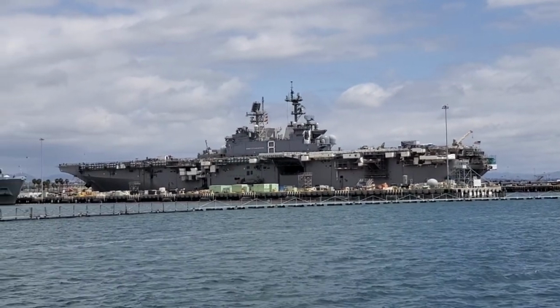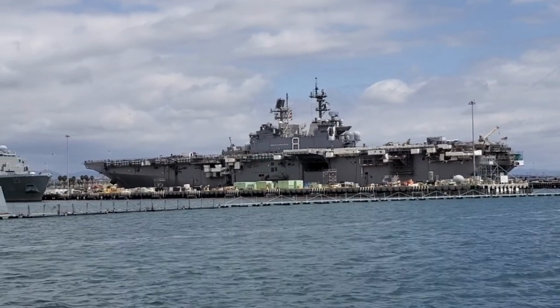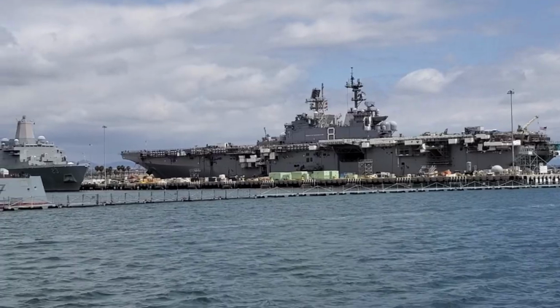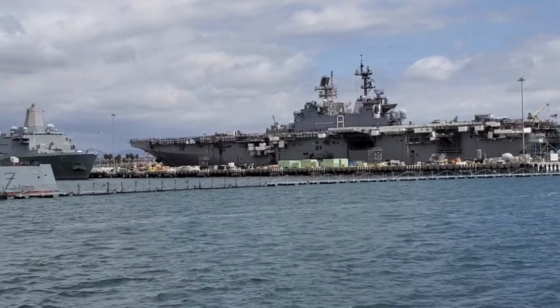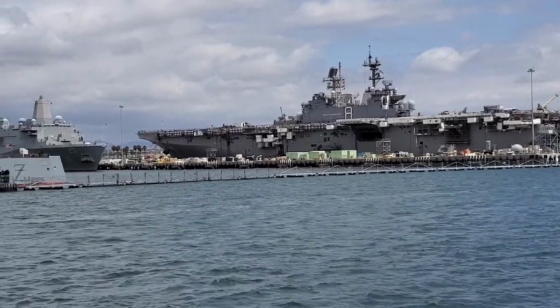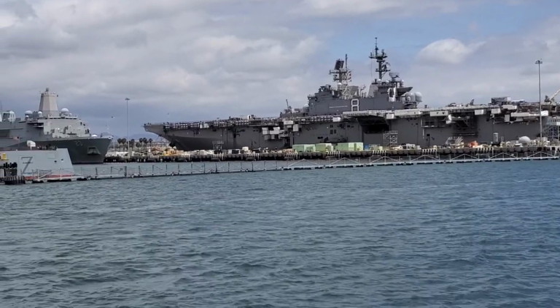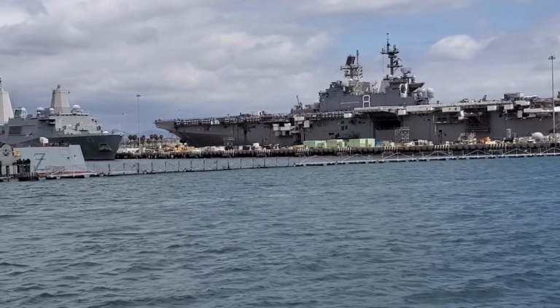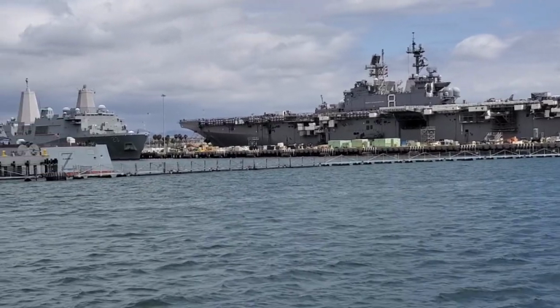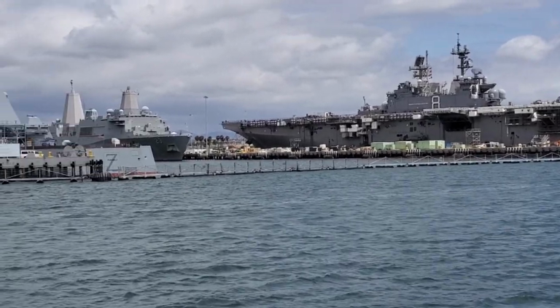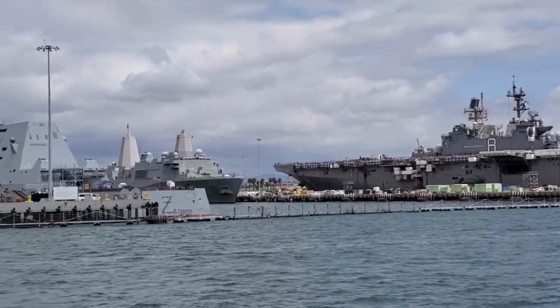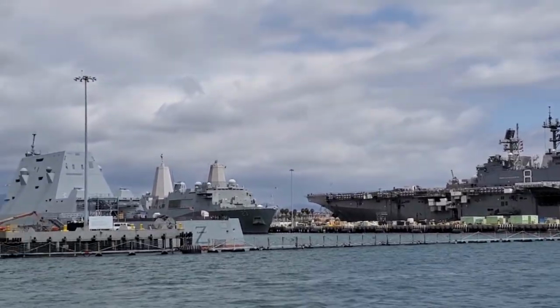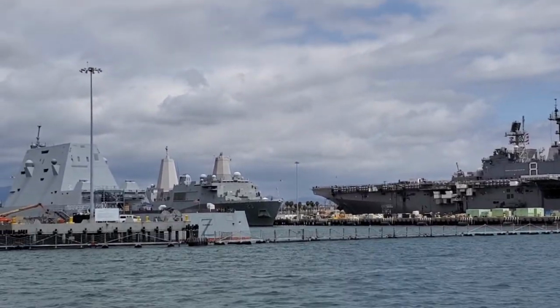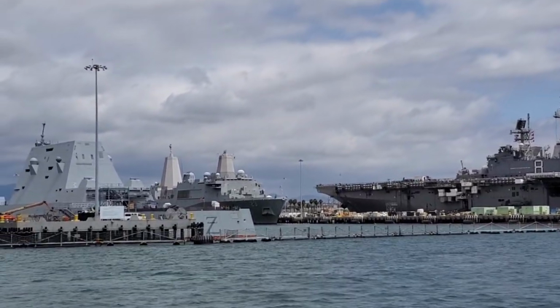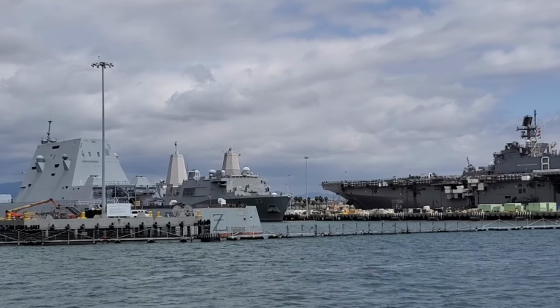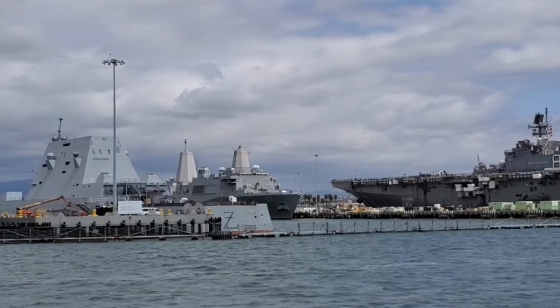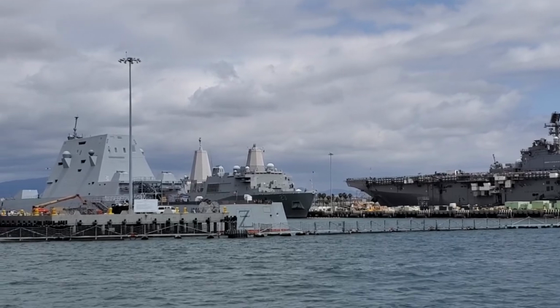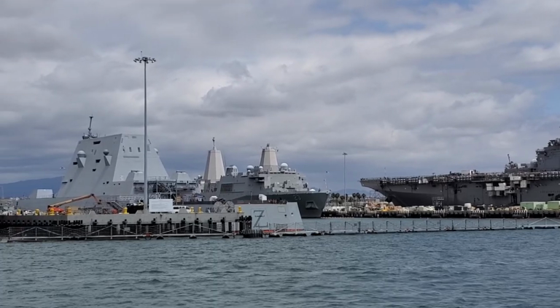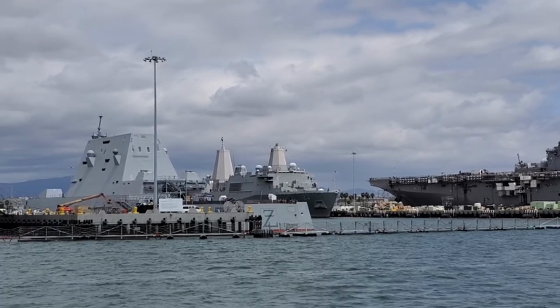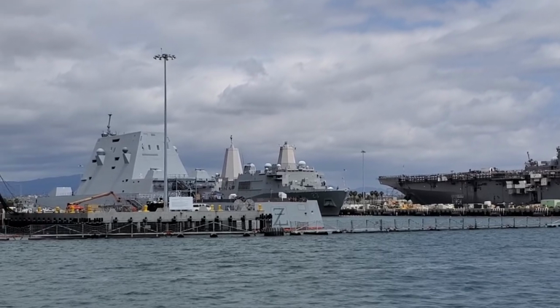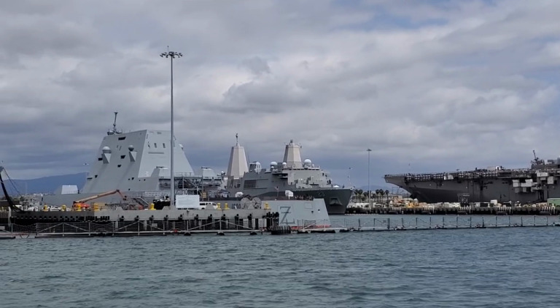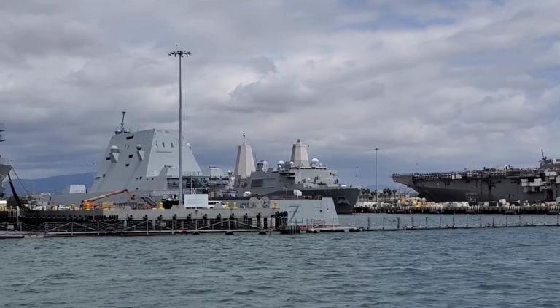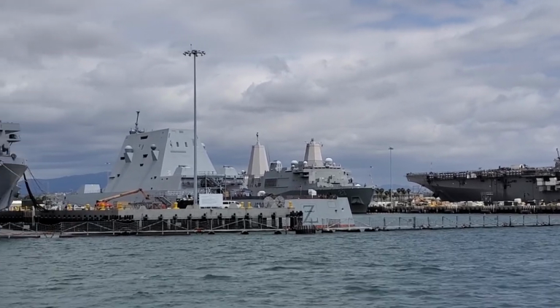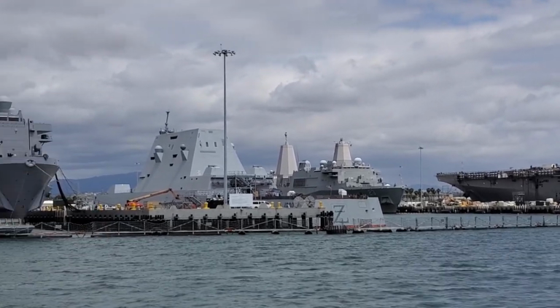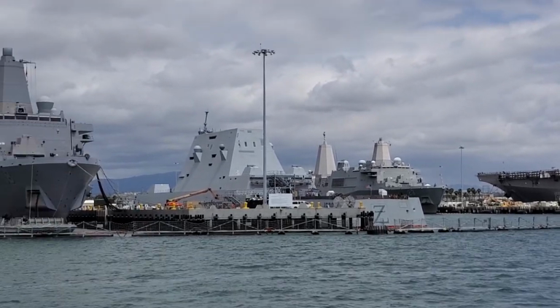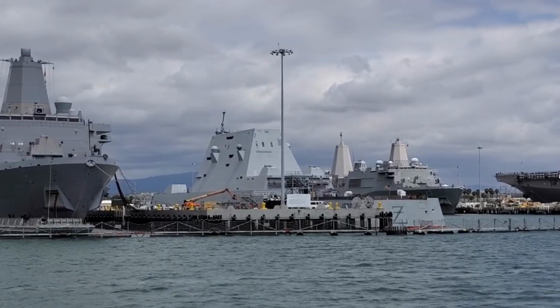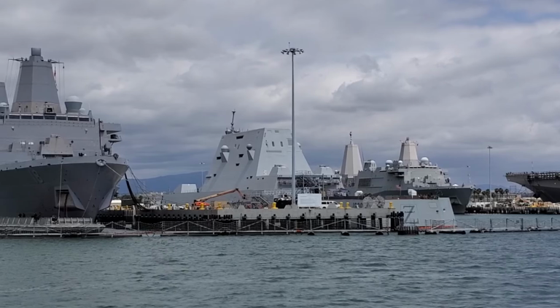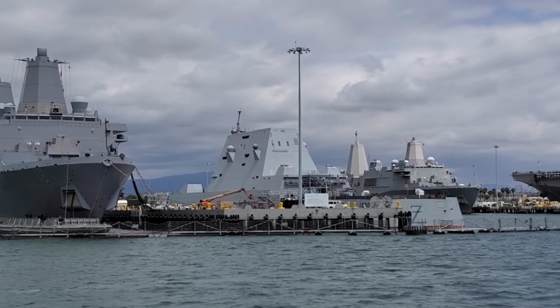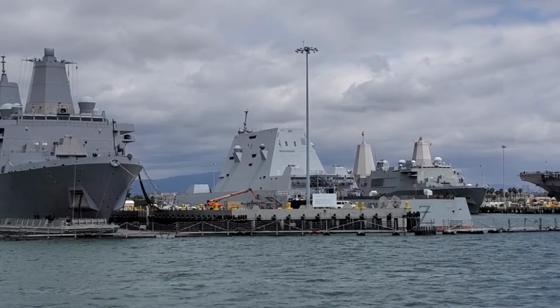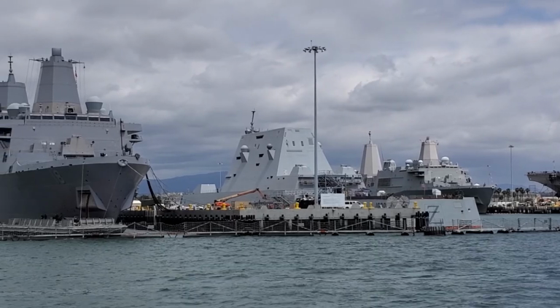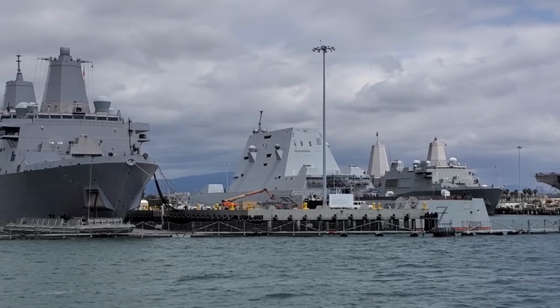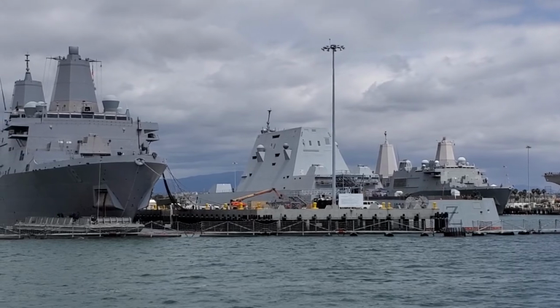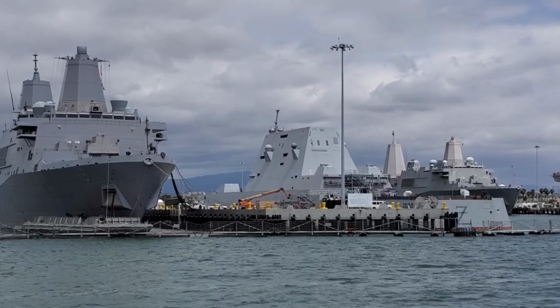This one right here is number 8, the Makin Island, 844 feet long, crew of 1,100 Navy, 1,400 Marines, about 60-plus aircraft. Out in front of number 8, the Makin Island, is what's known as an amphibious transport dock LPD, the Anchorage.